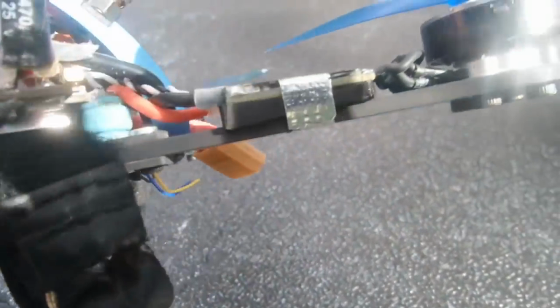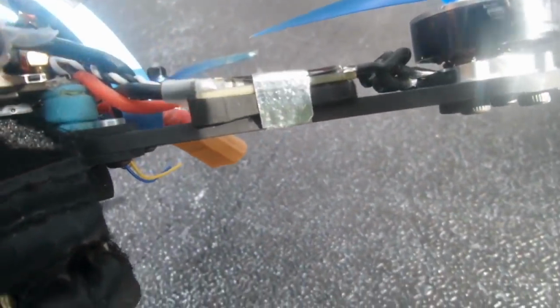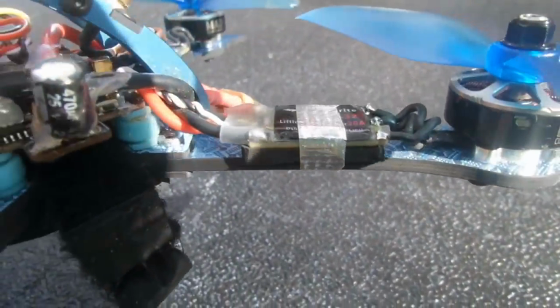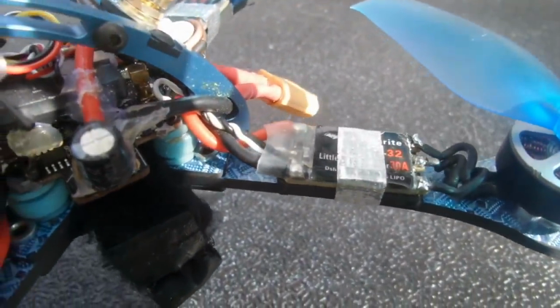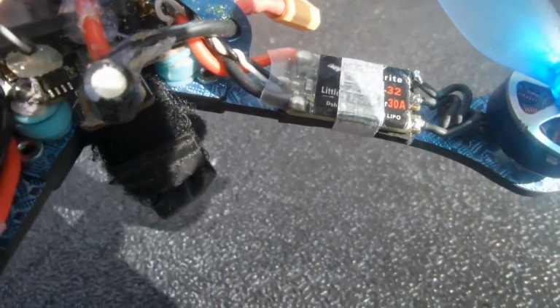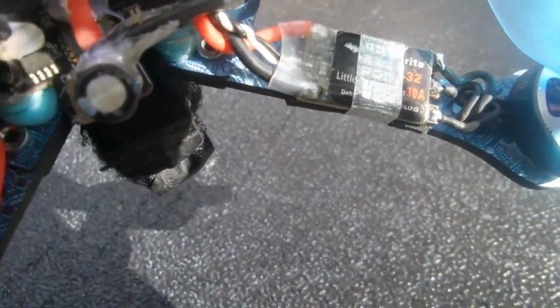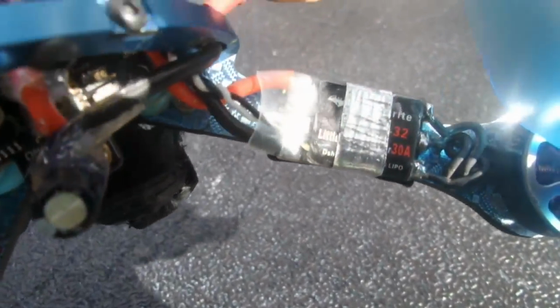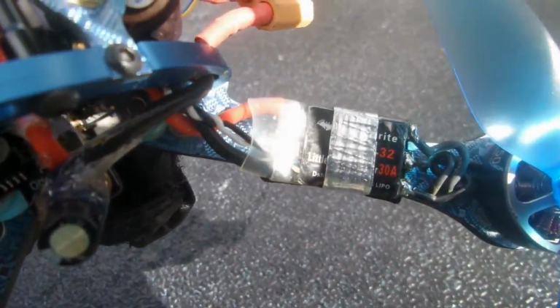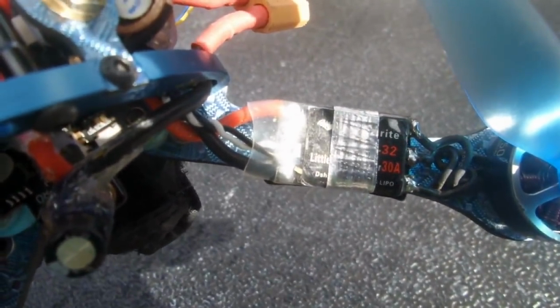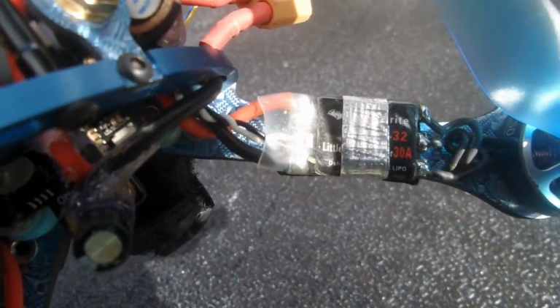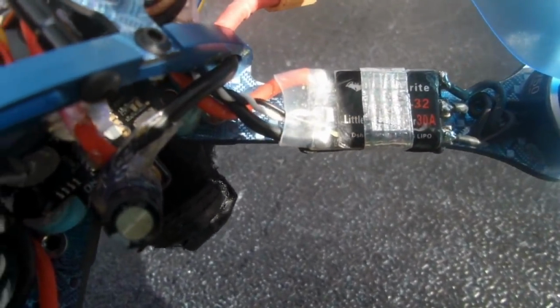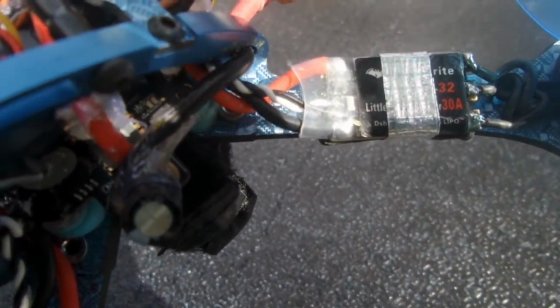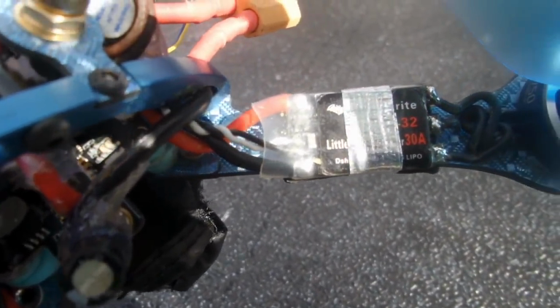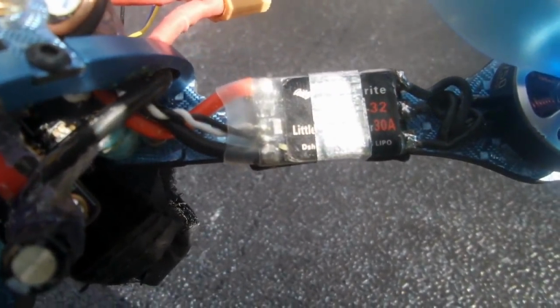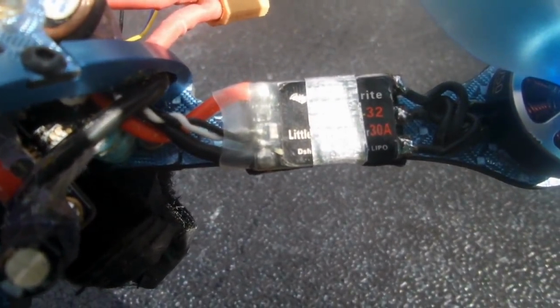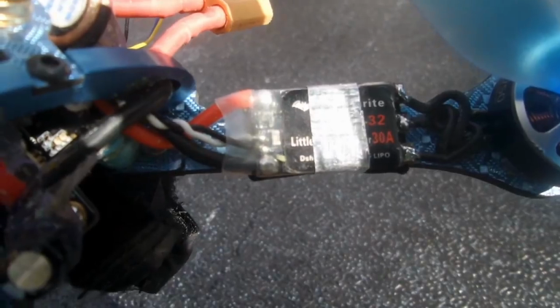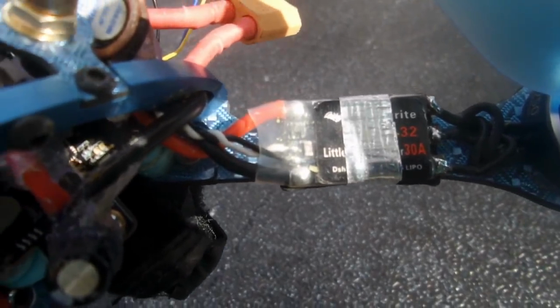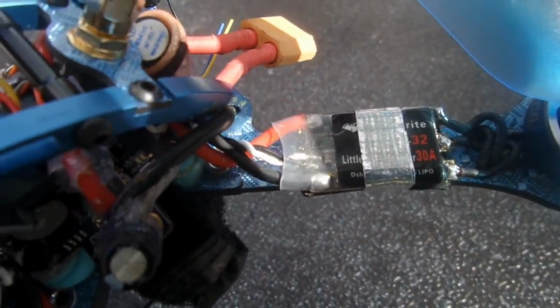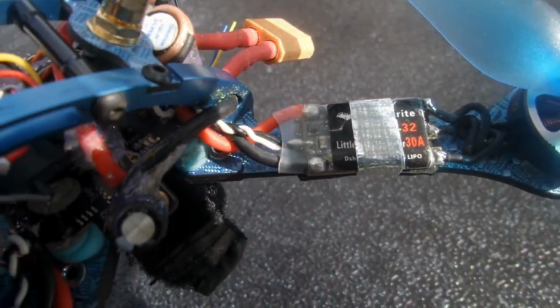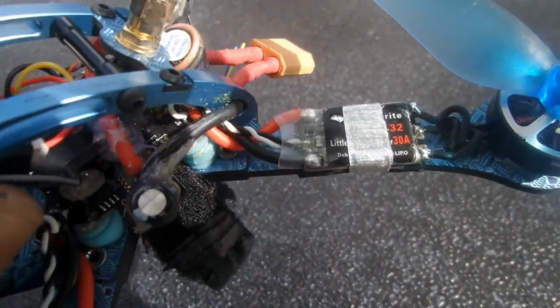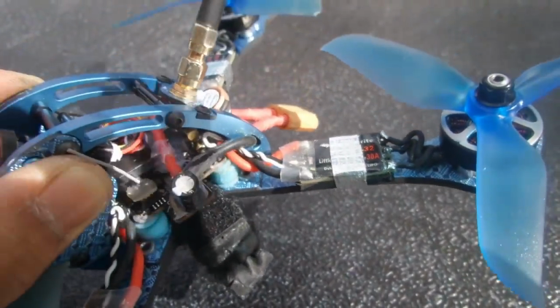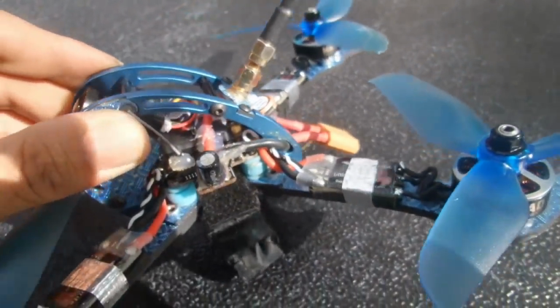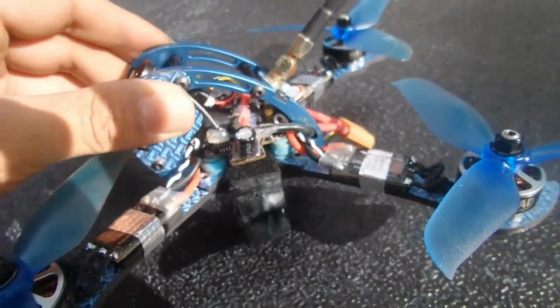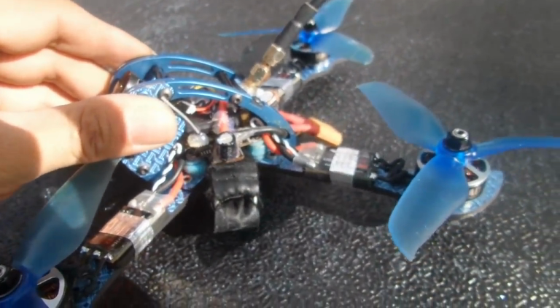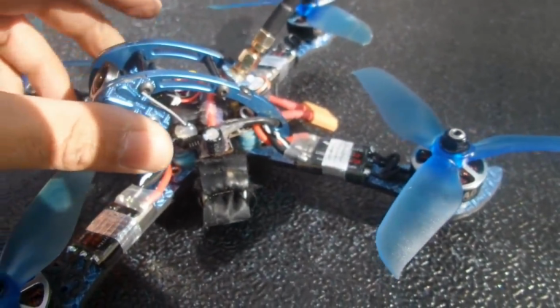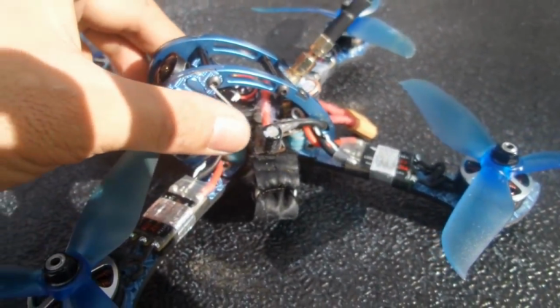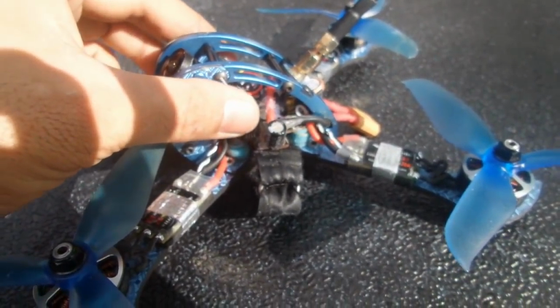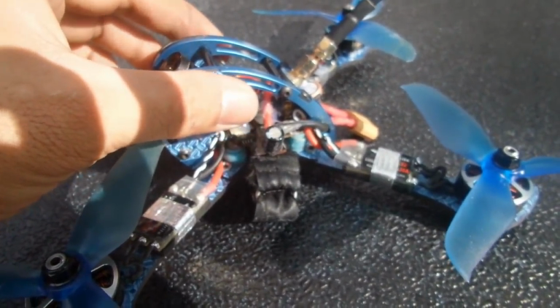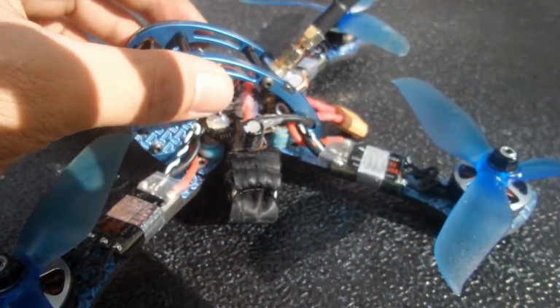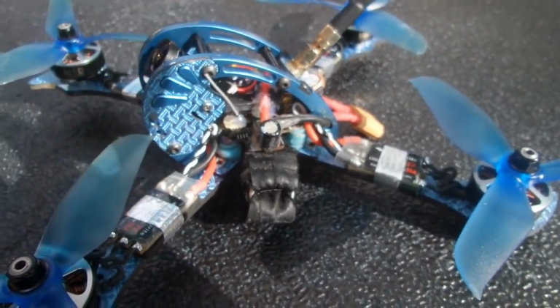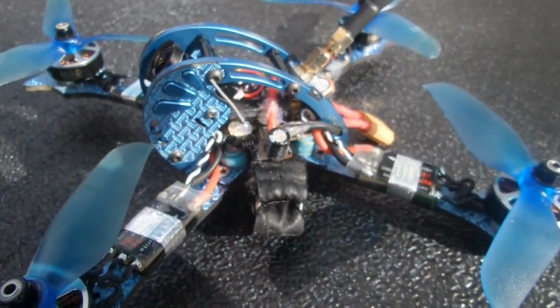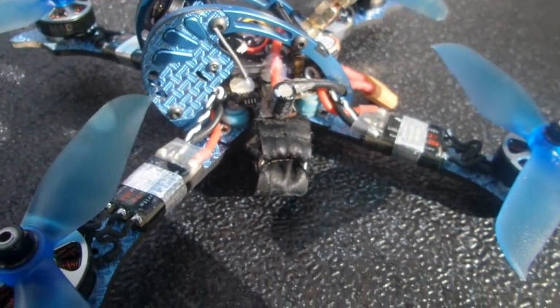I've also got 30 amp 32-bit ESCs. This is all running on Betaflight 3.2.0.